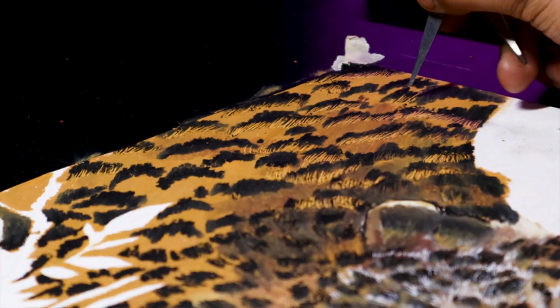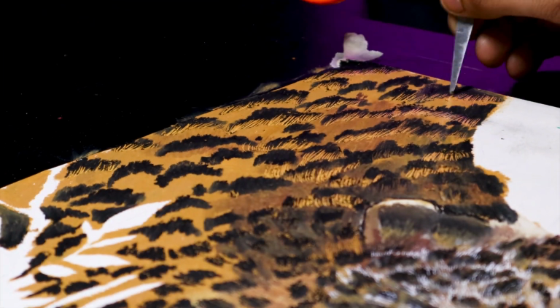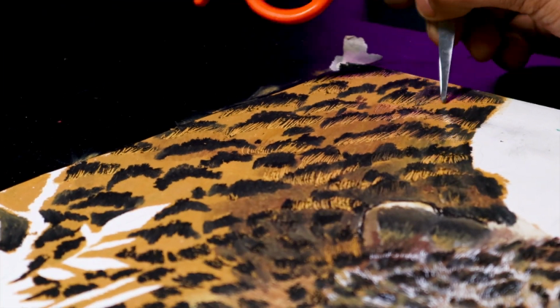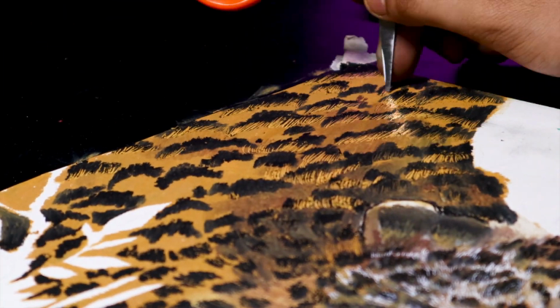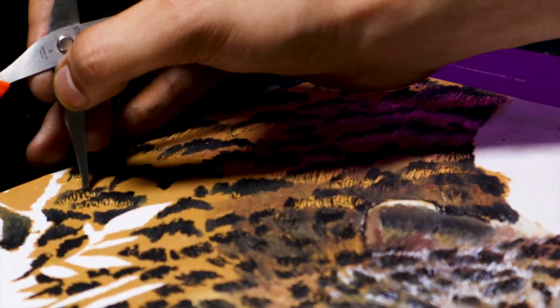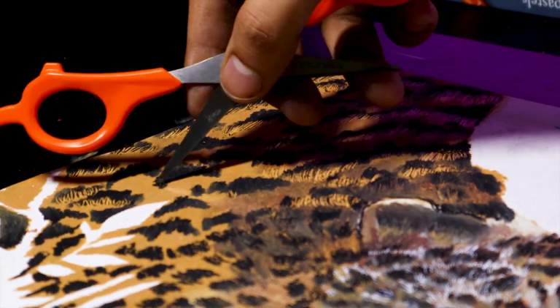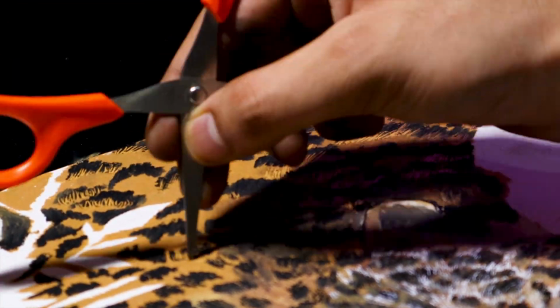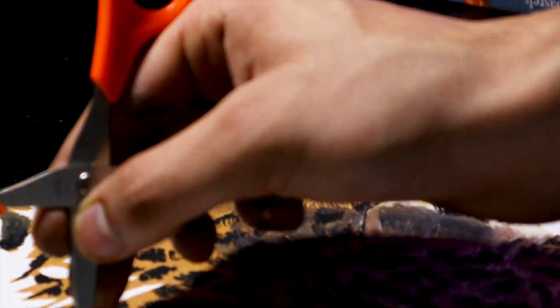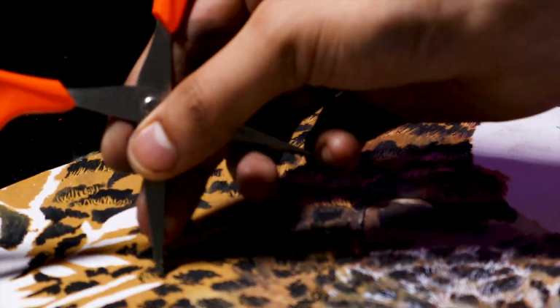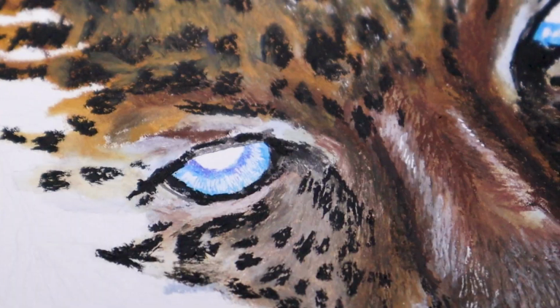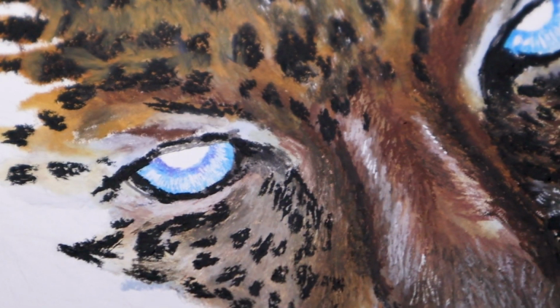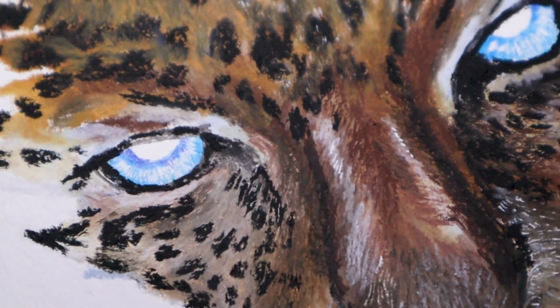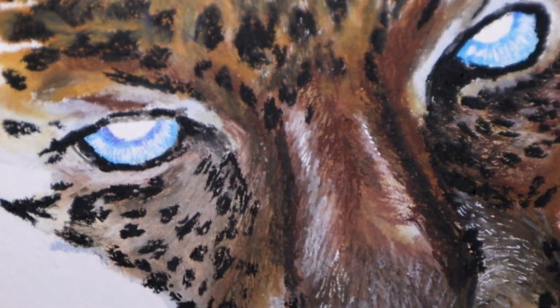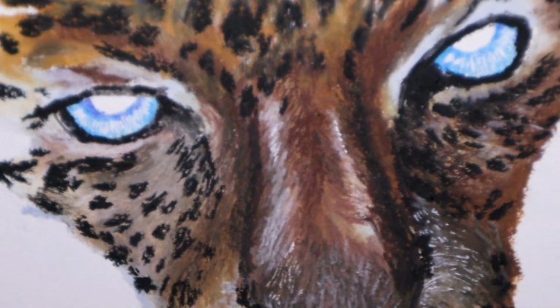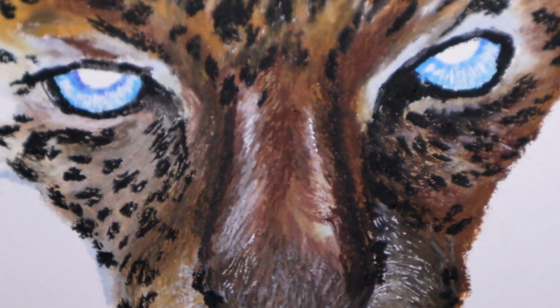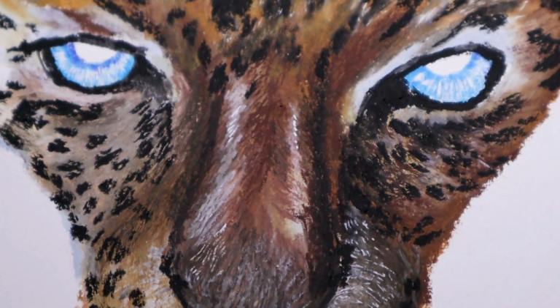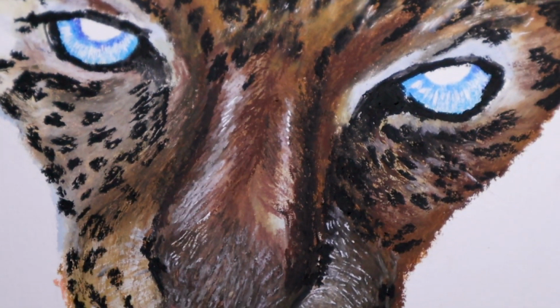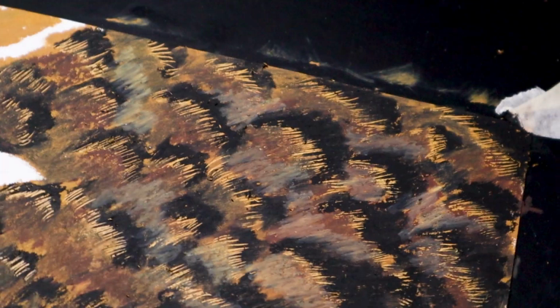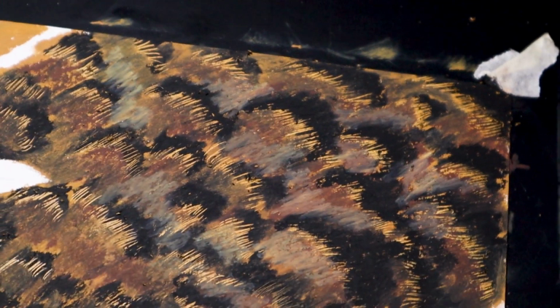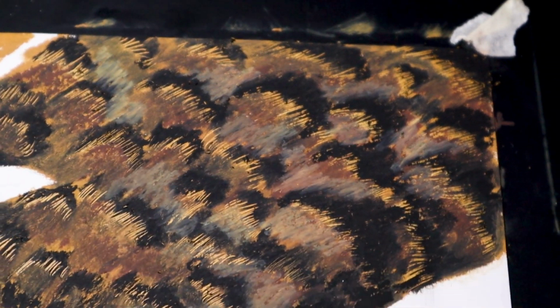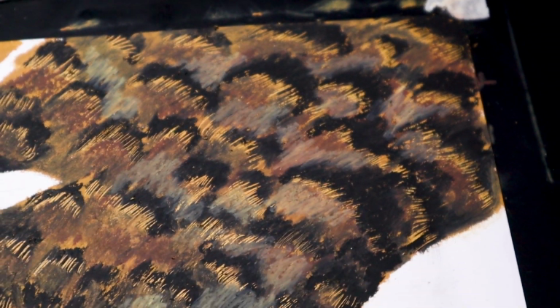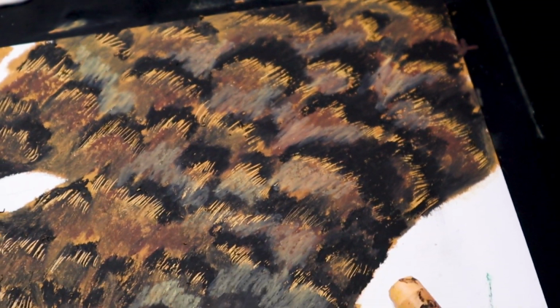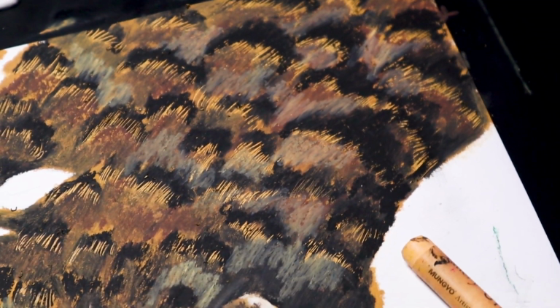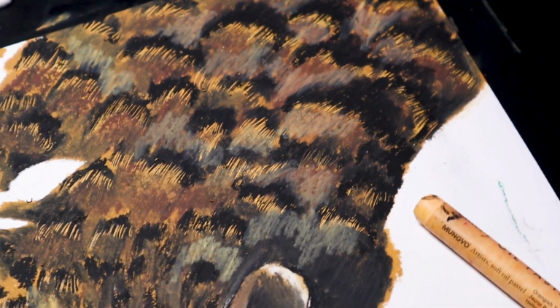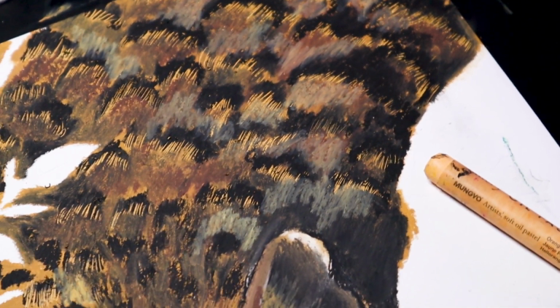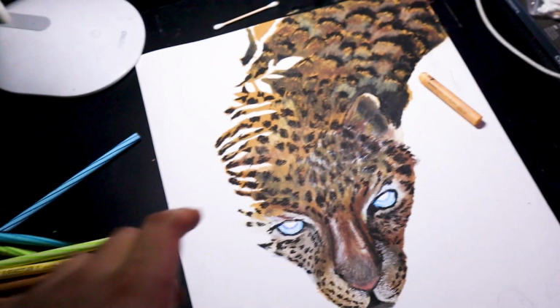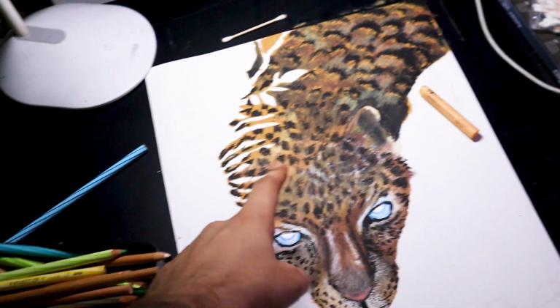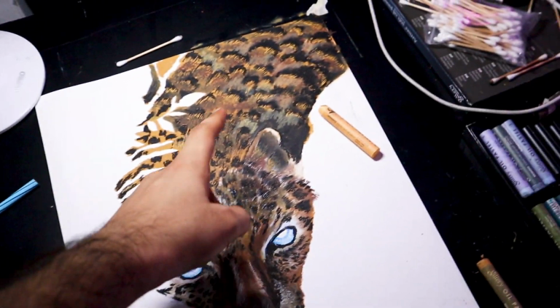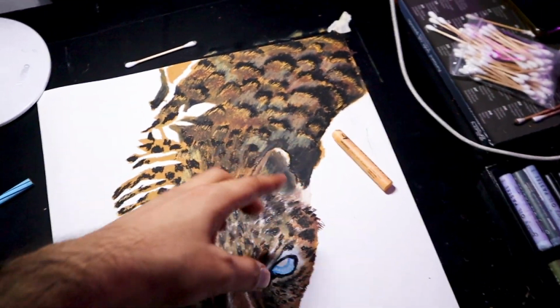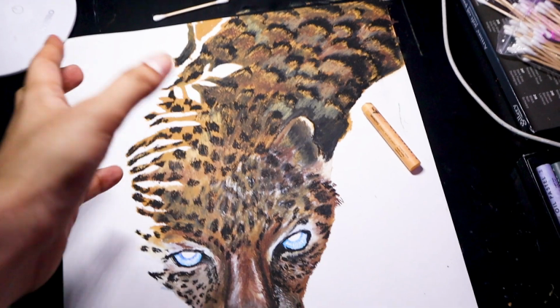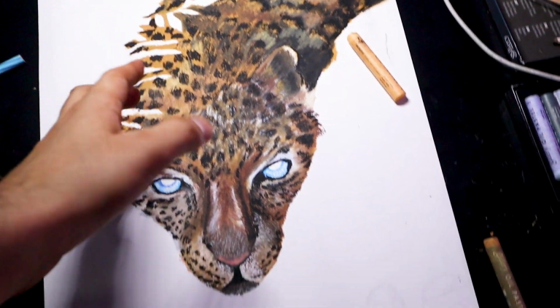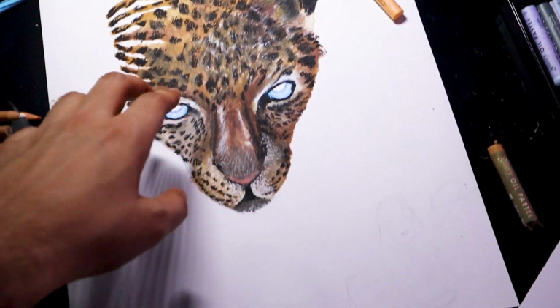It's a bit dangerous because it's a very sharp tool, so do handle it with care — but yes, the results are amazing. I'm done with the cheetah and now let's just start working on the background.